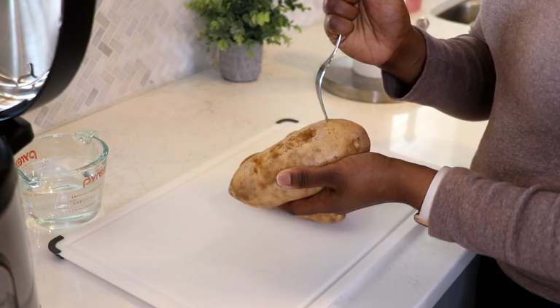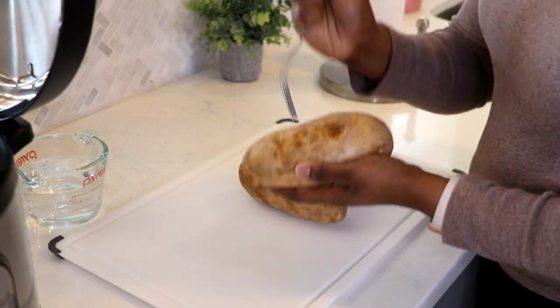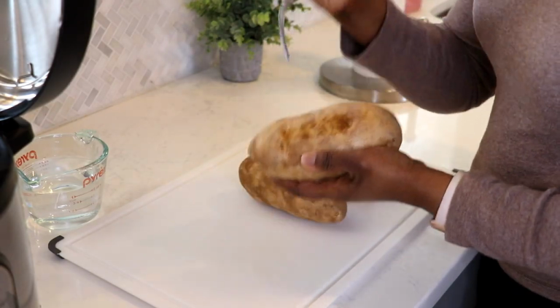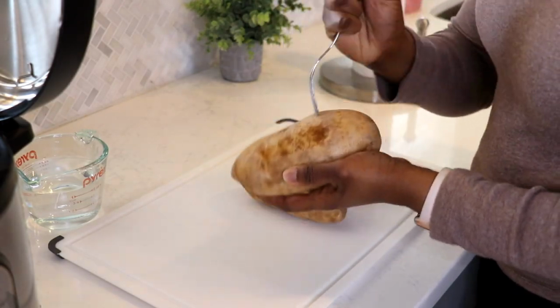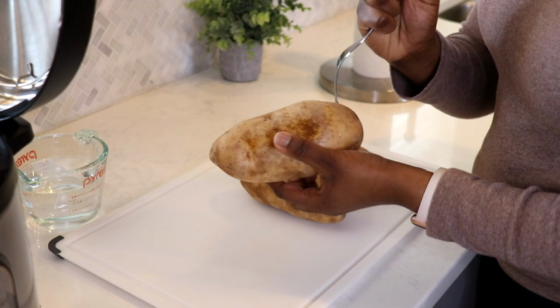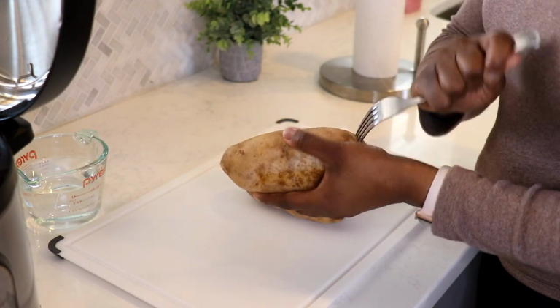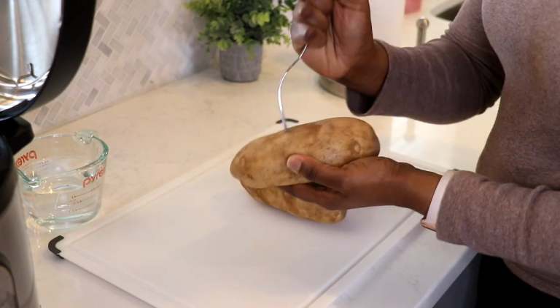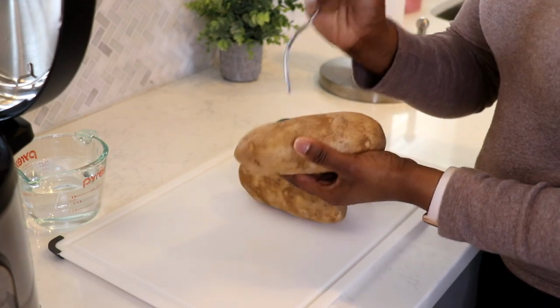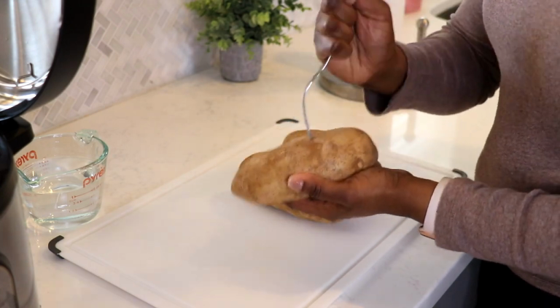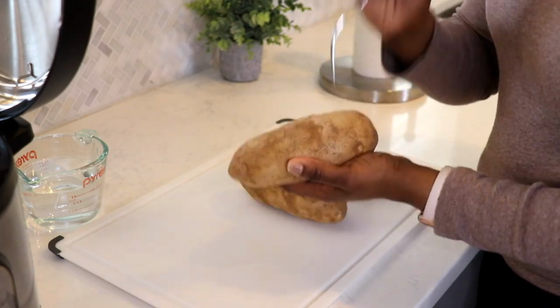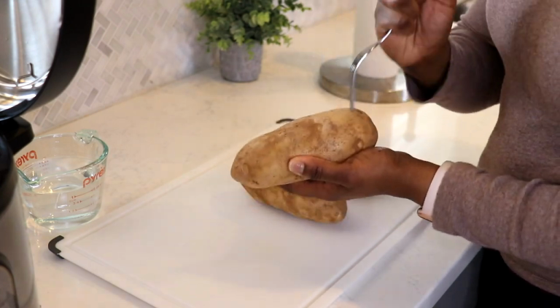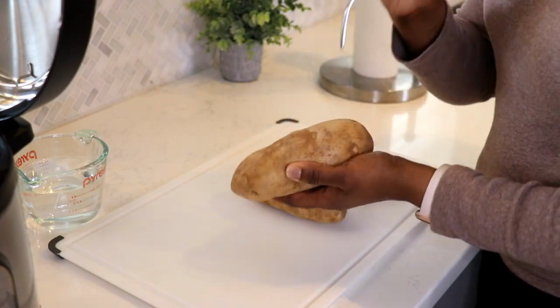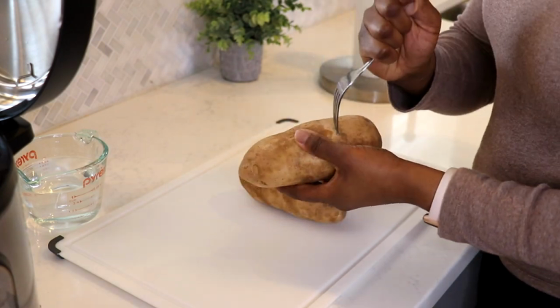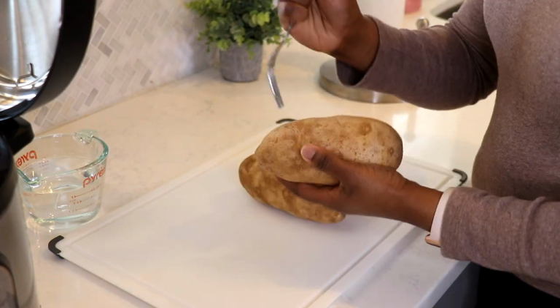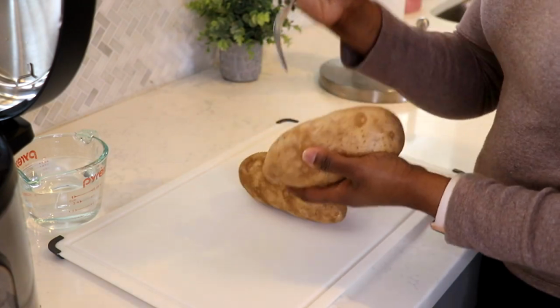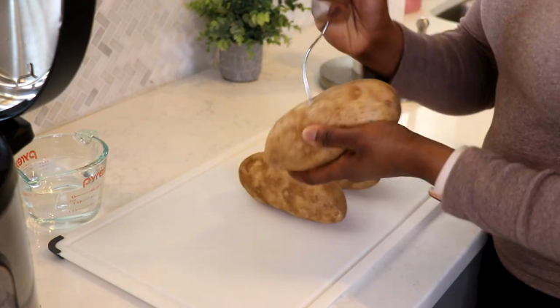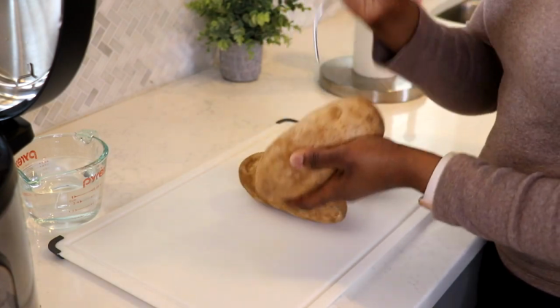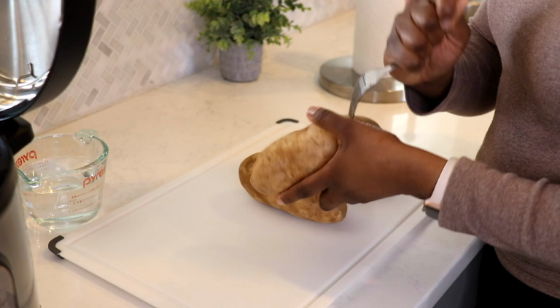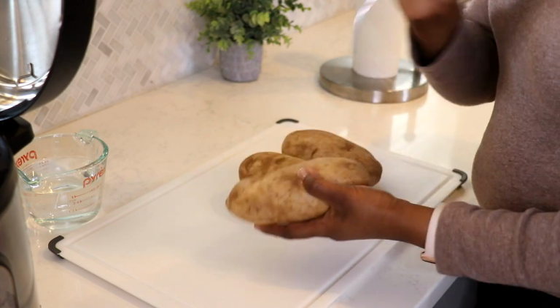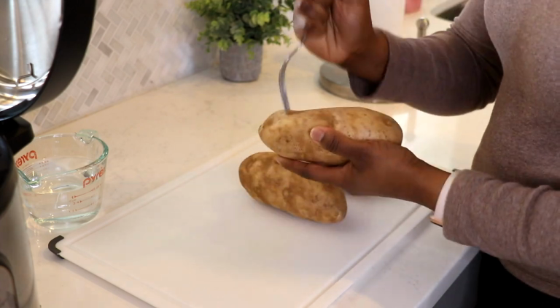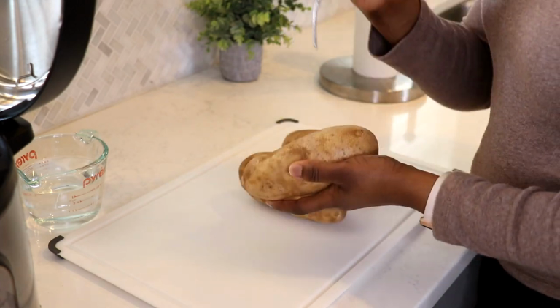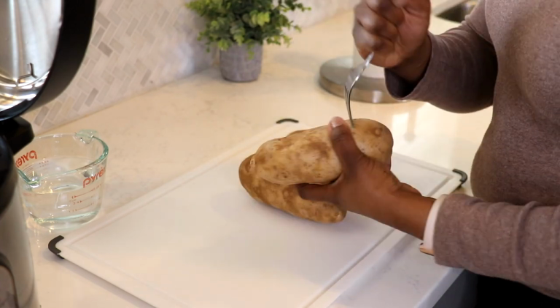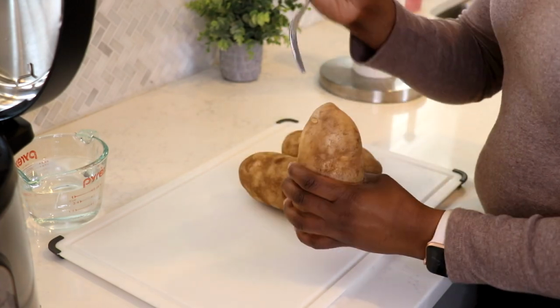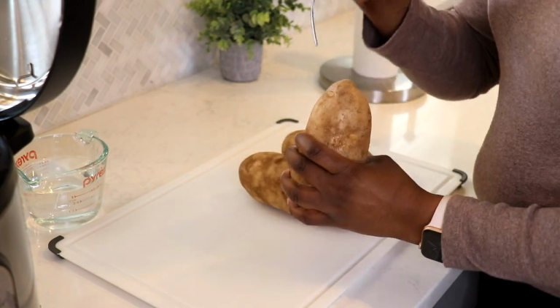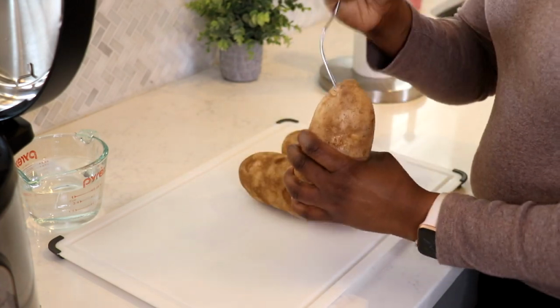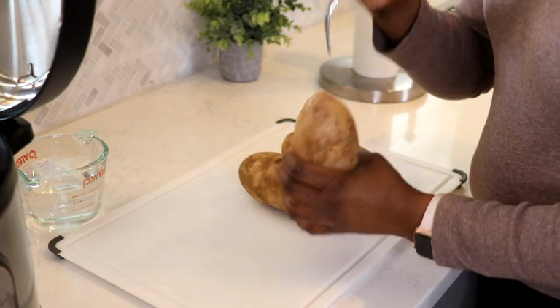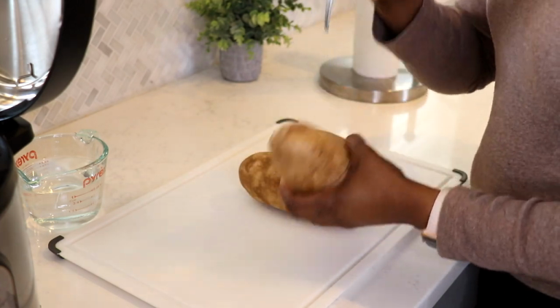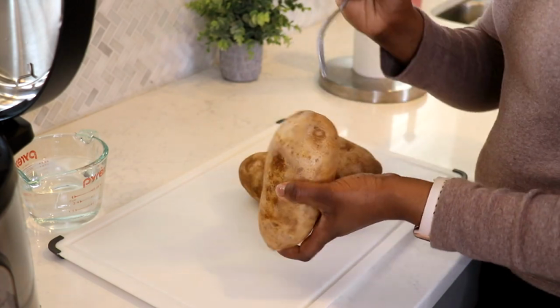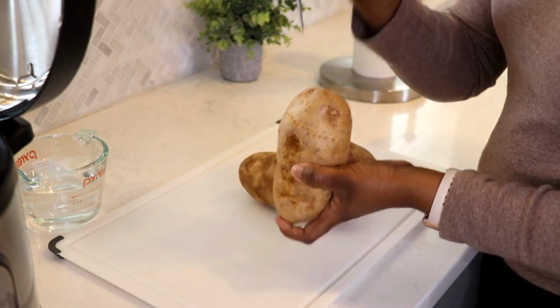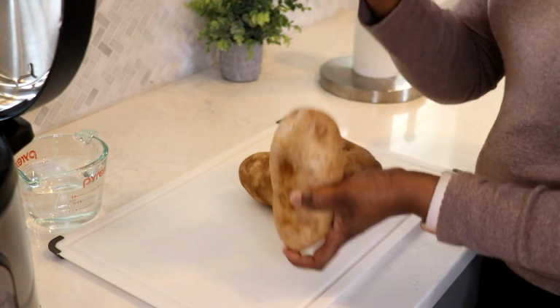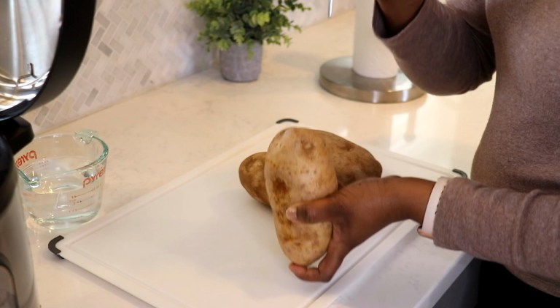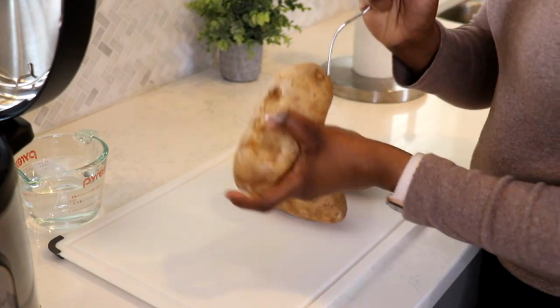I've already washed my potatoes really well, so now I'm just going to poke a couple of holes in them so the steam can escape while cooking in the Instant Pot and so my potatoes don't explode, because that would be horrible.